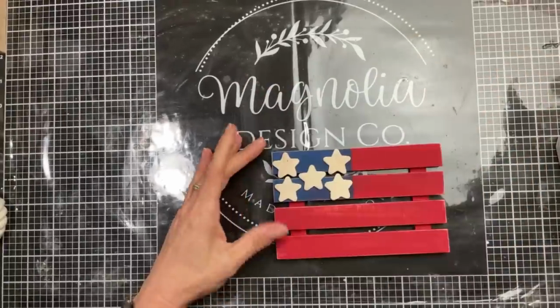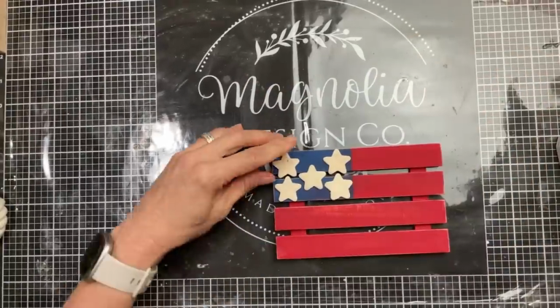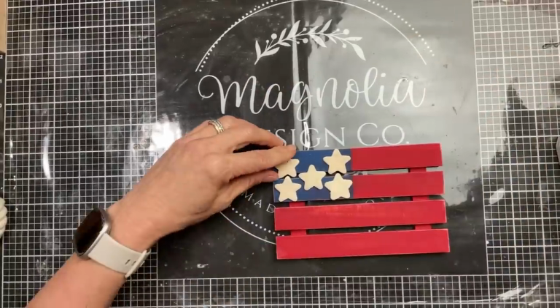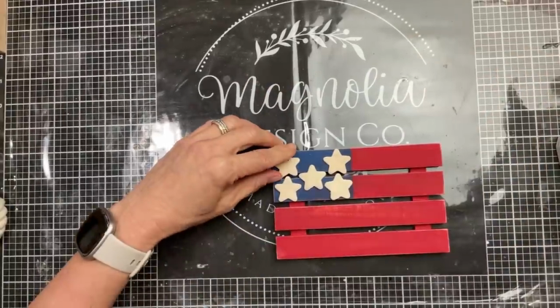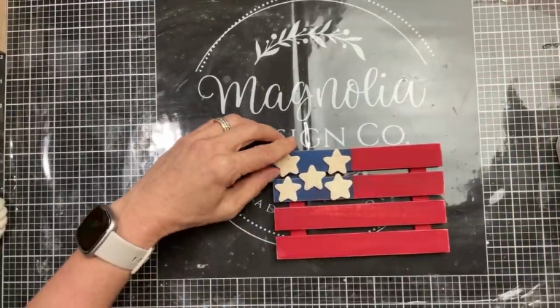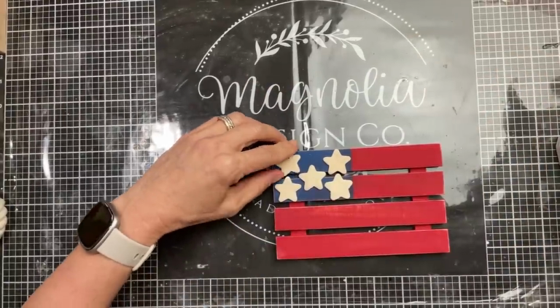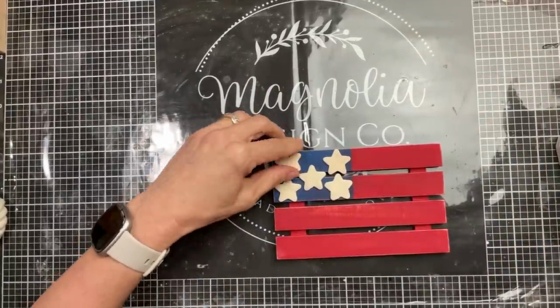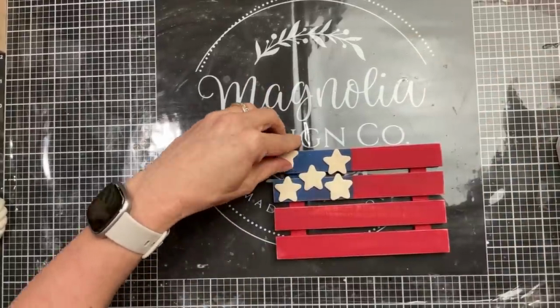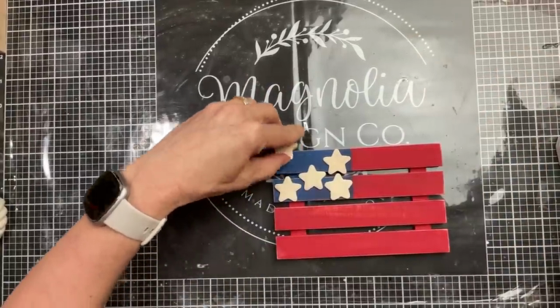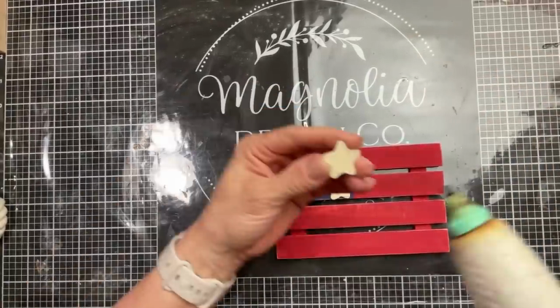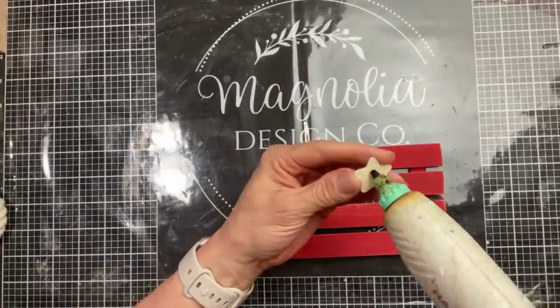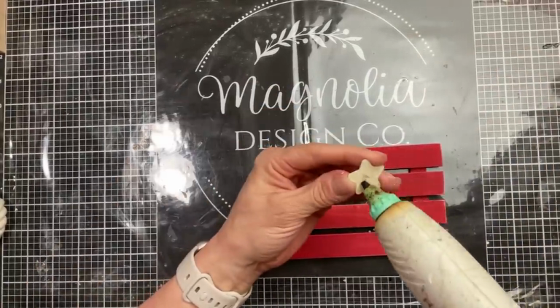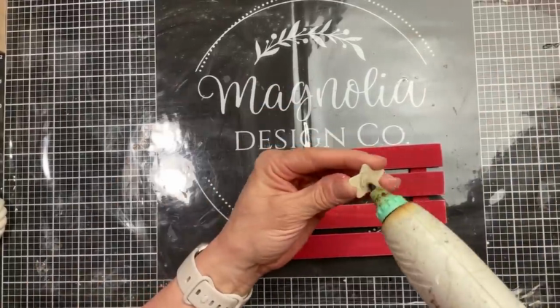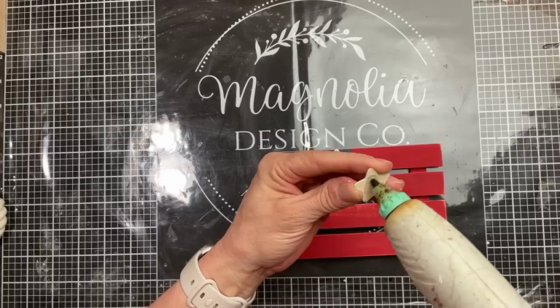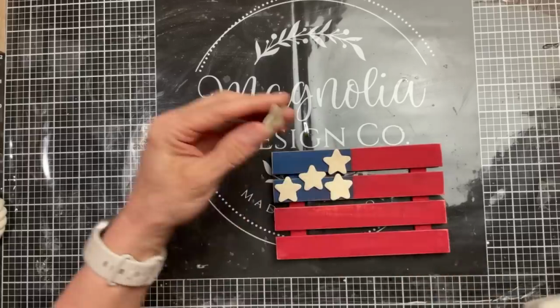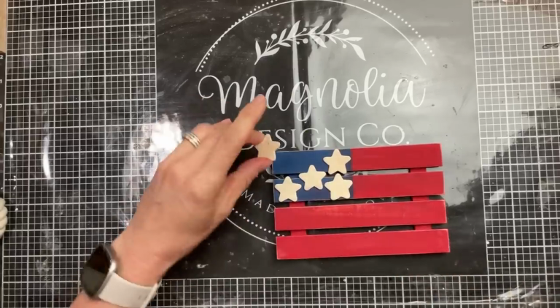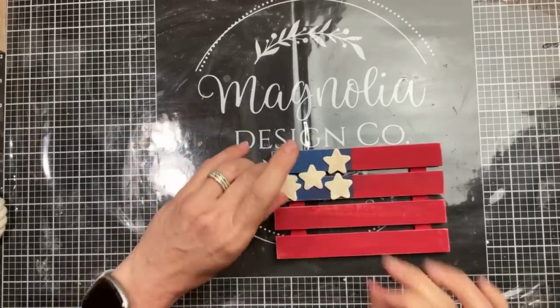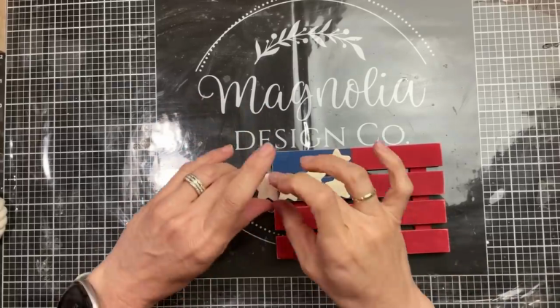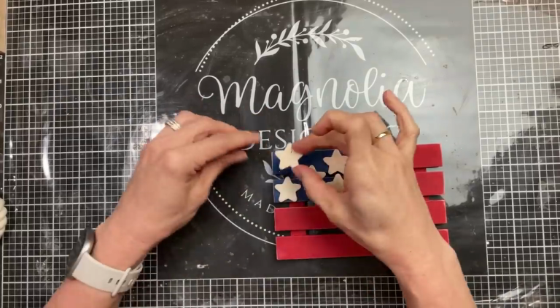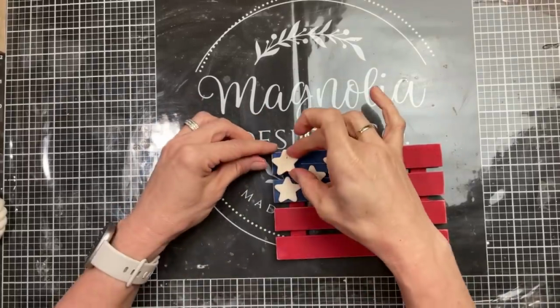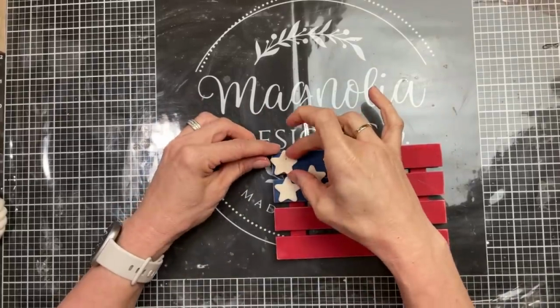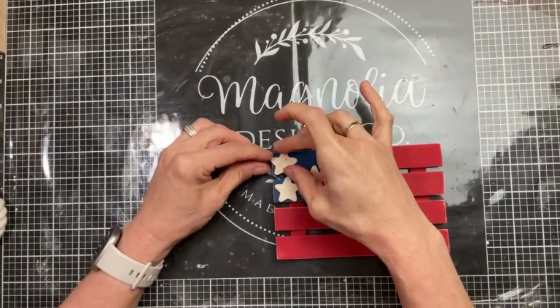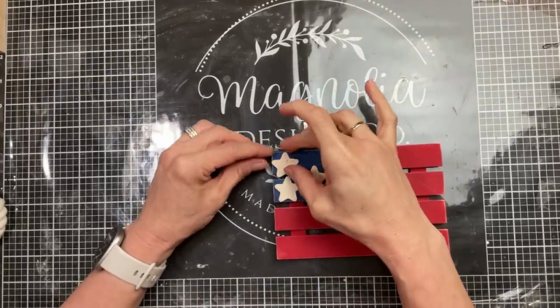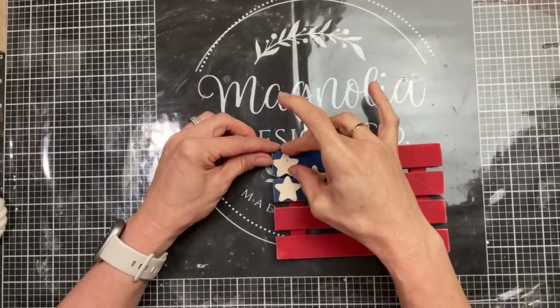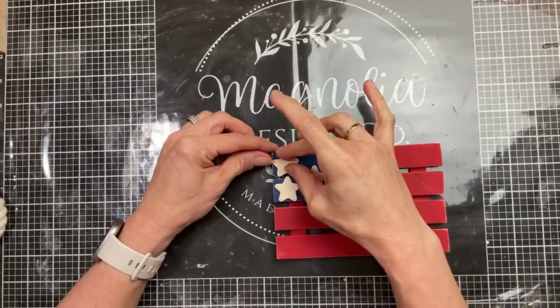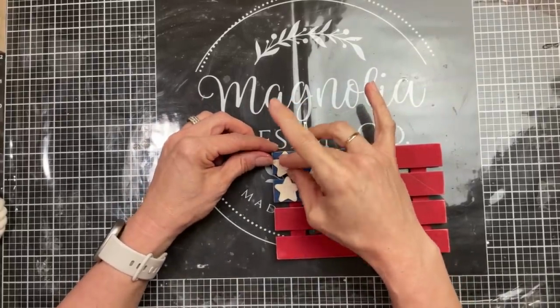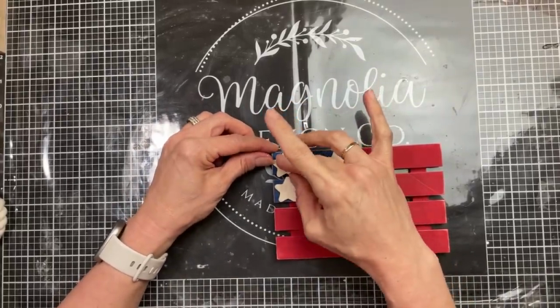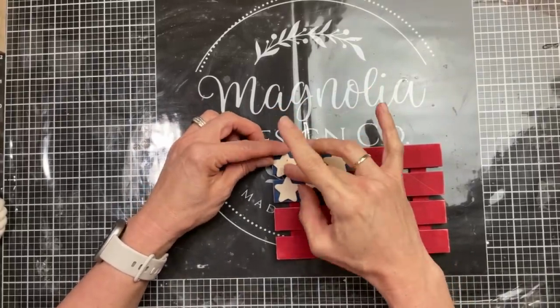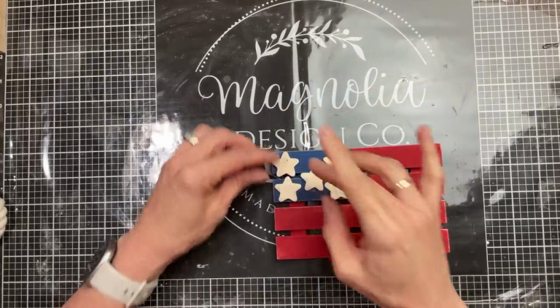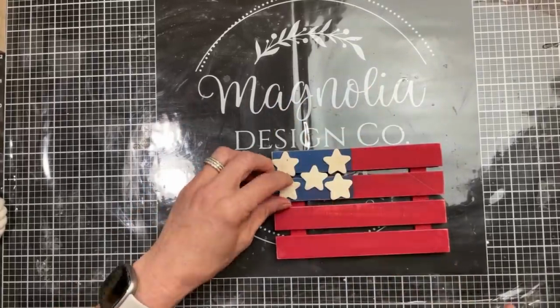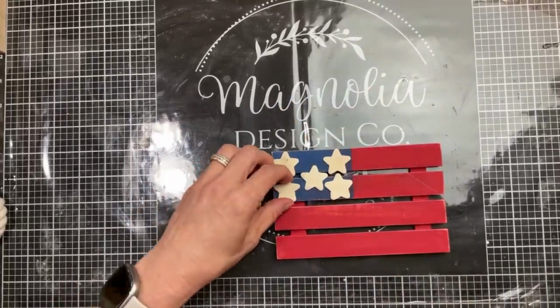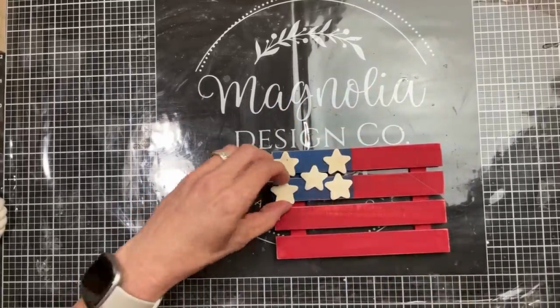Next, I'm going to glue five of these really small wood stars — I believe from Hobby Lobby — on top of the blue section of our flag.